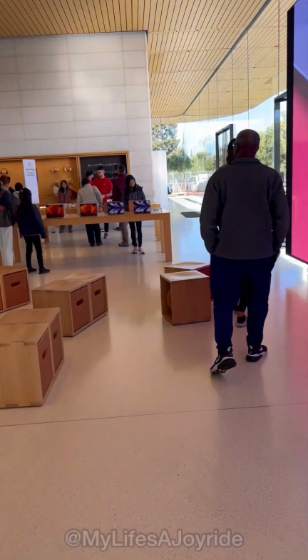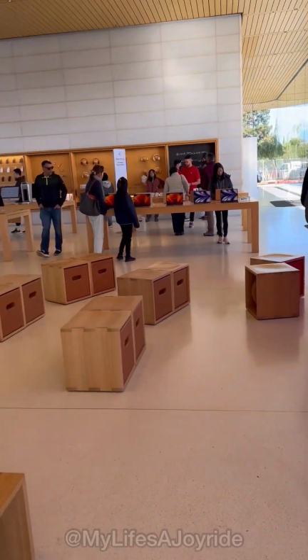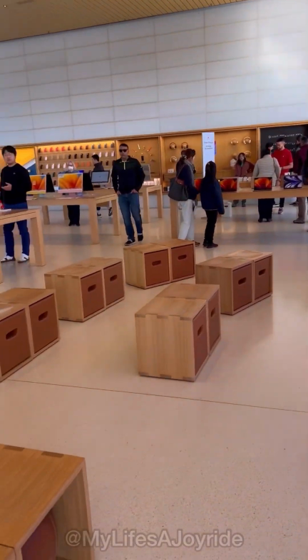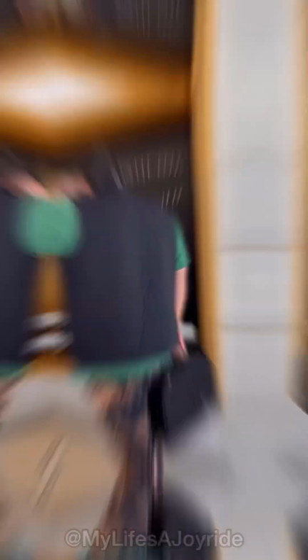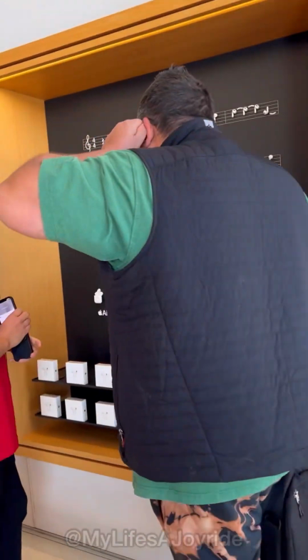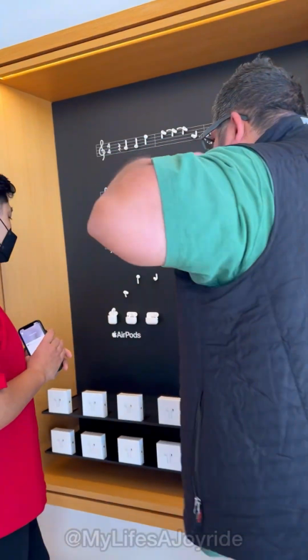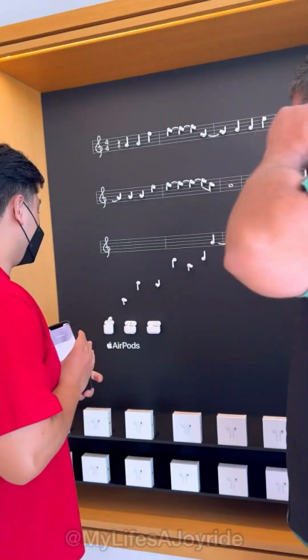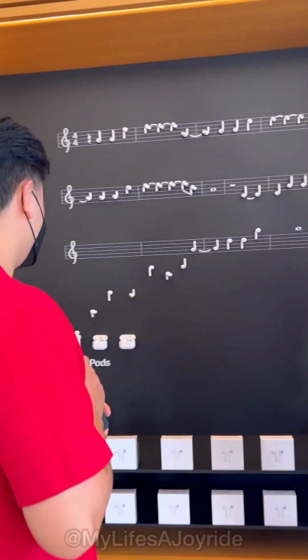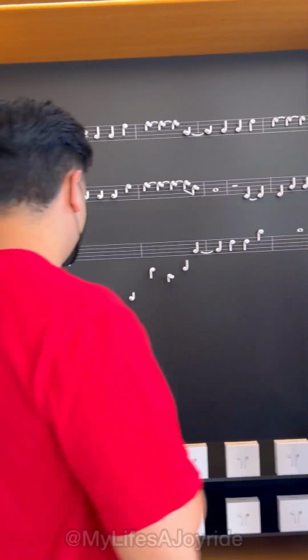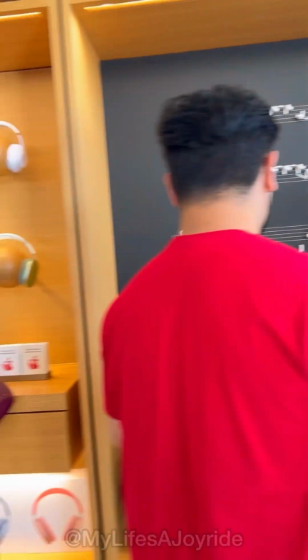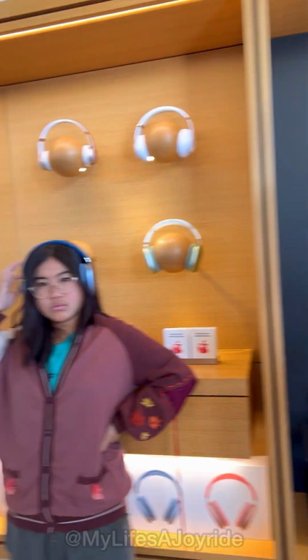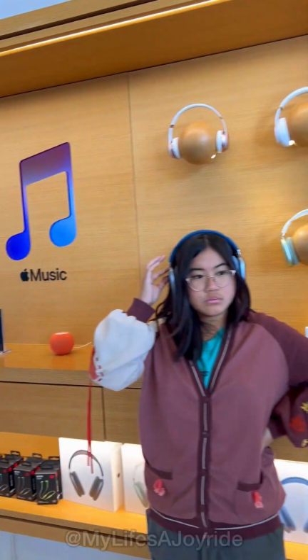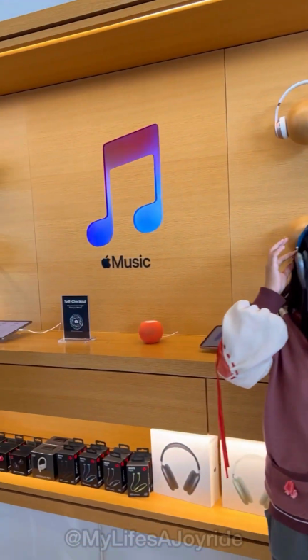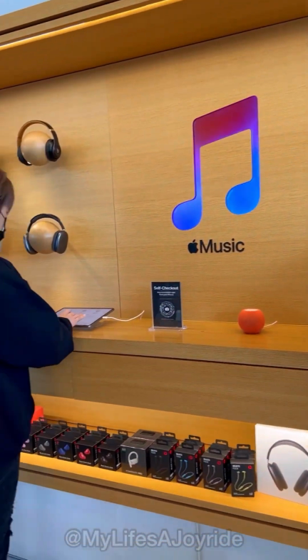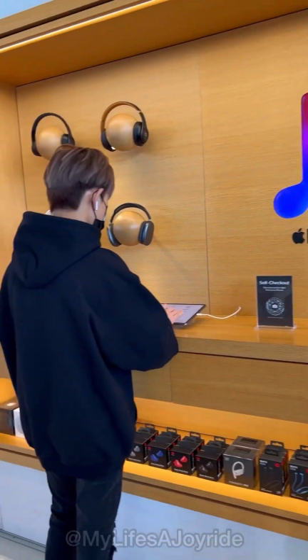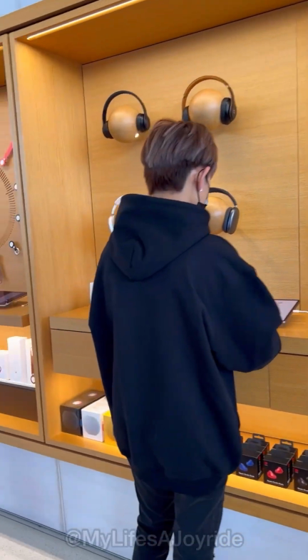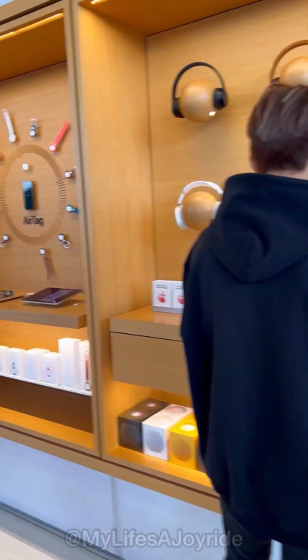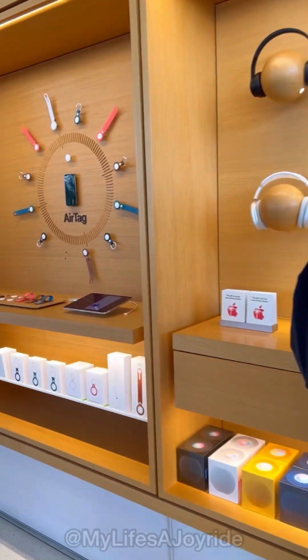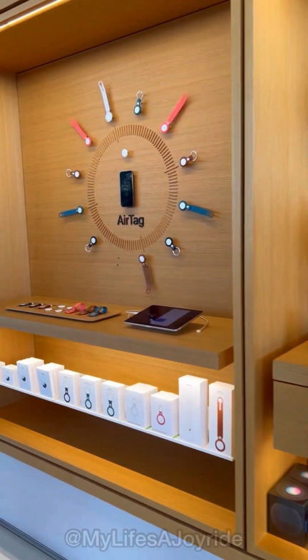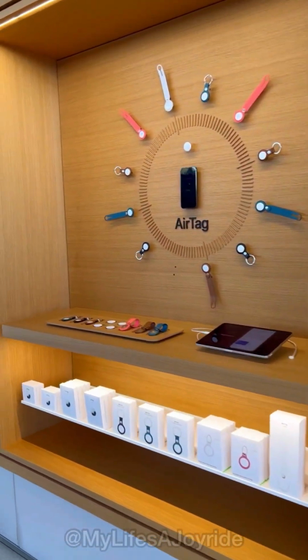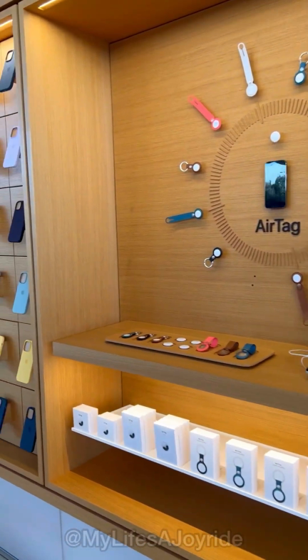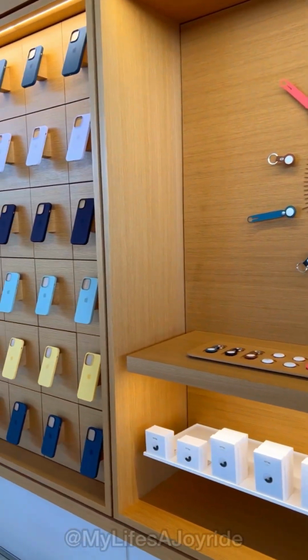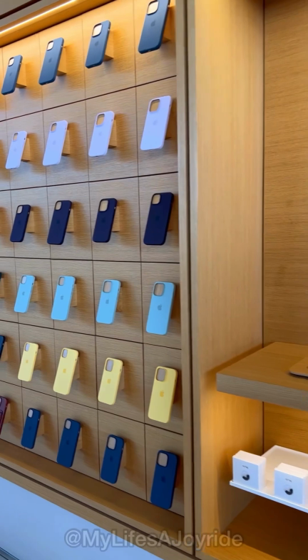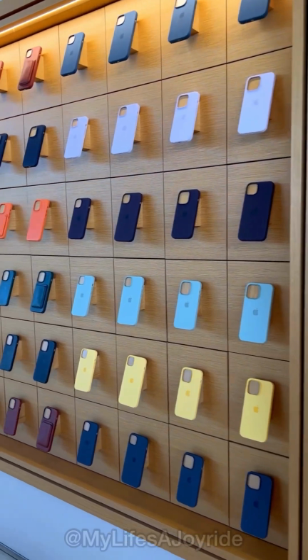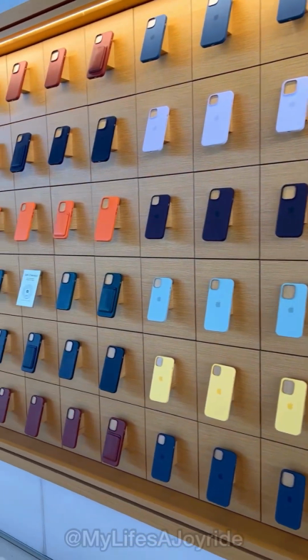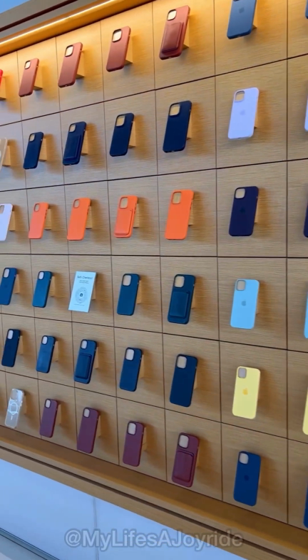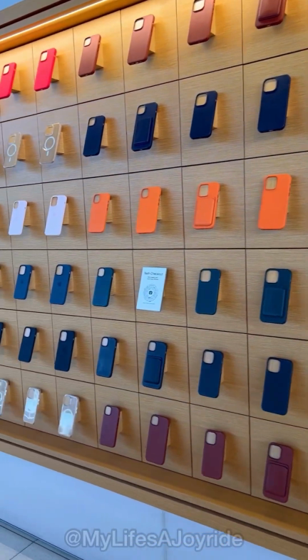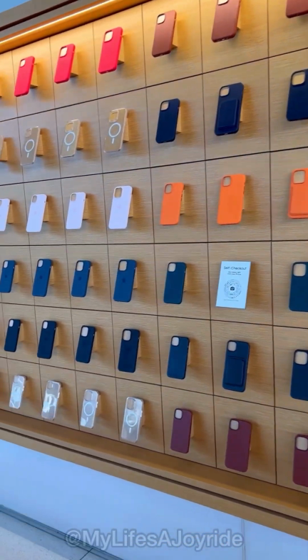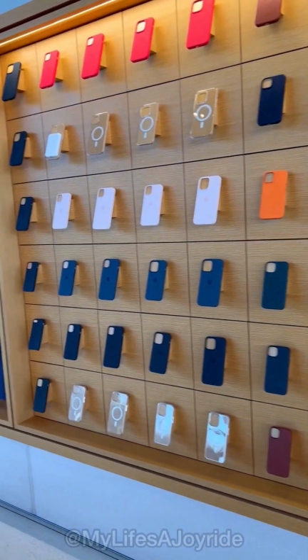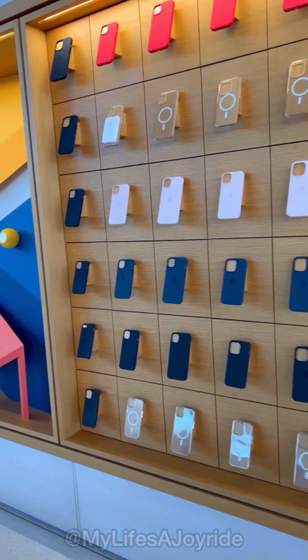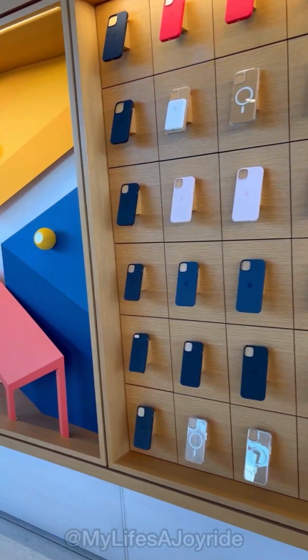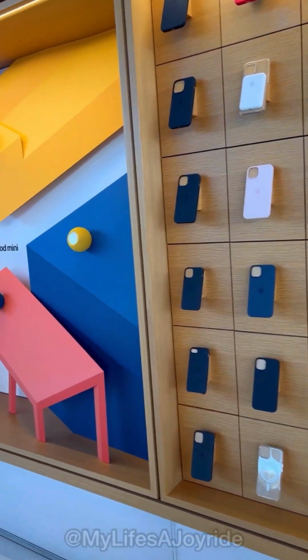The music wall was so cool. The AirPods are displayed as music notes — so cute. And you can even try out the new AirPod Max over-the-ear headphones. They have the AirTags, the MagSafe cases, and the new HomePod Minis.